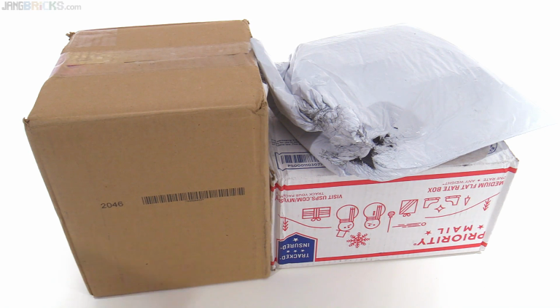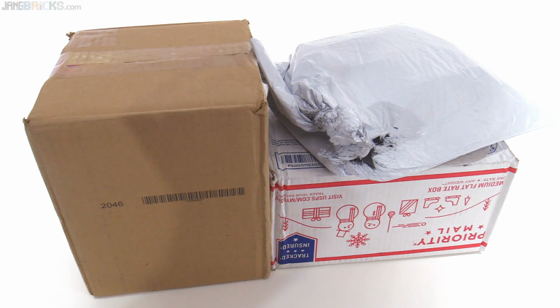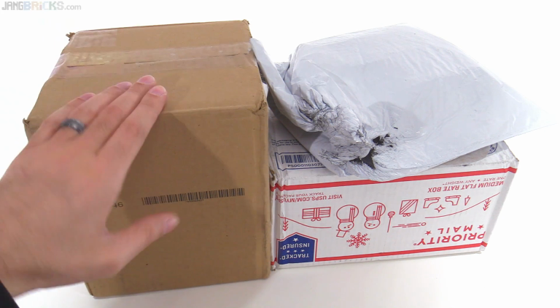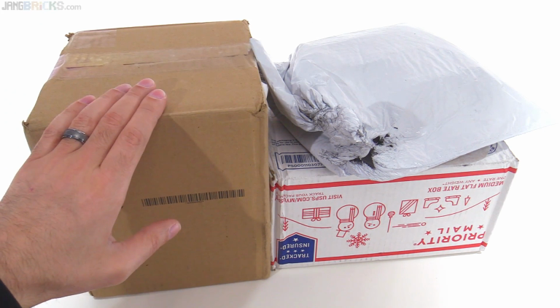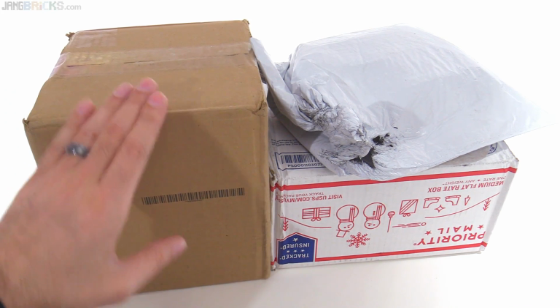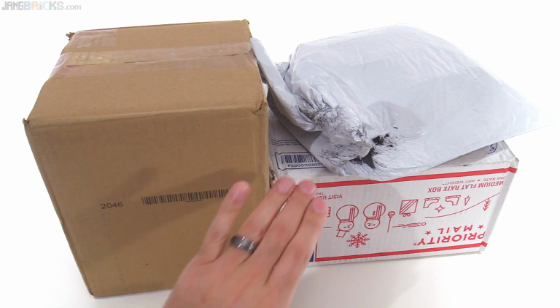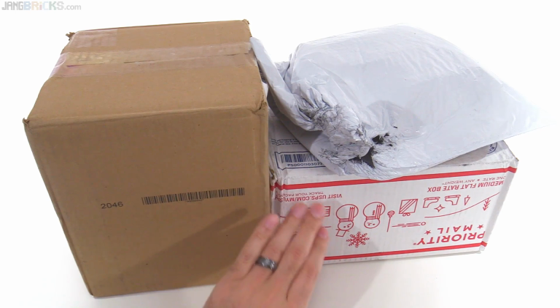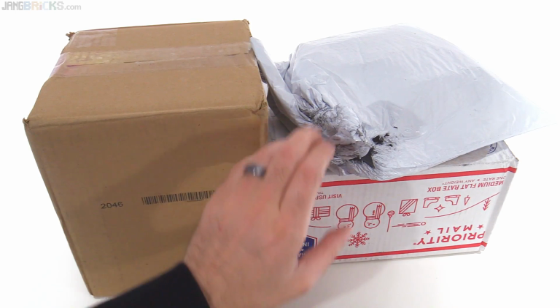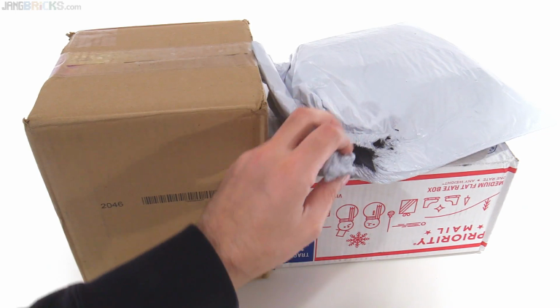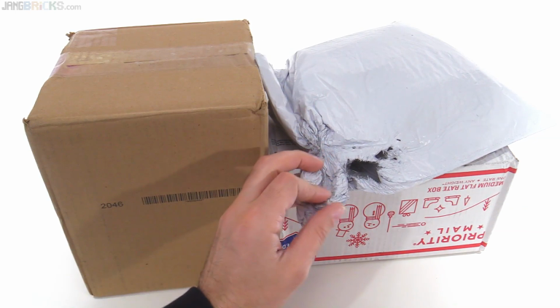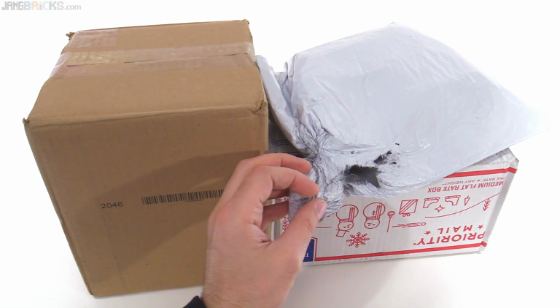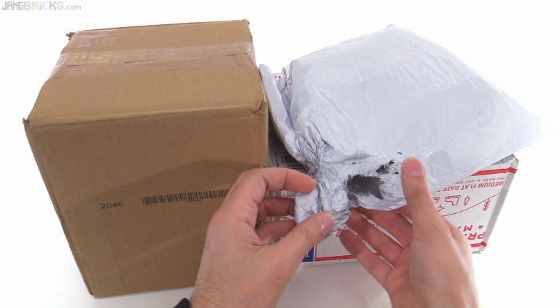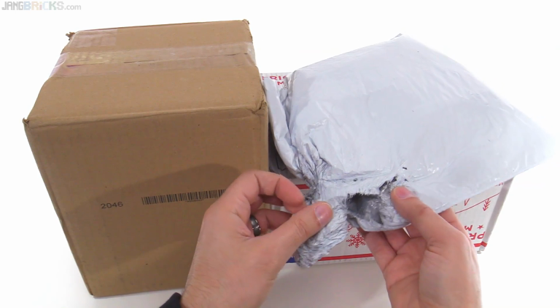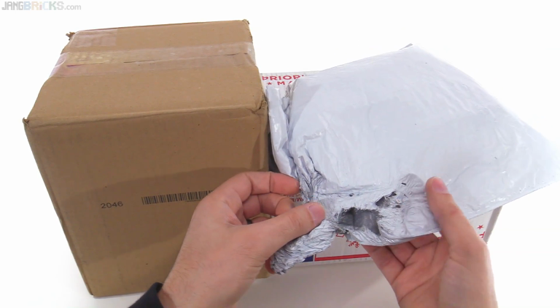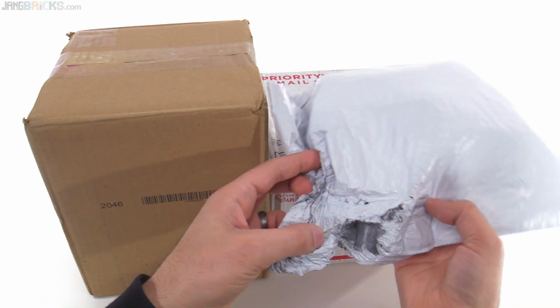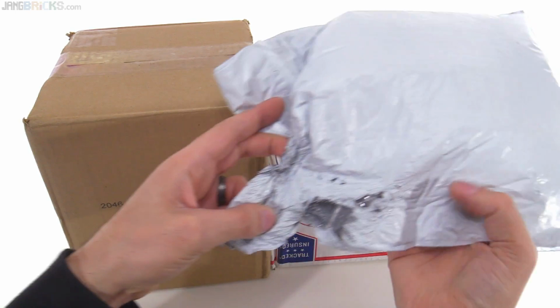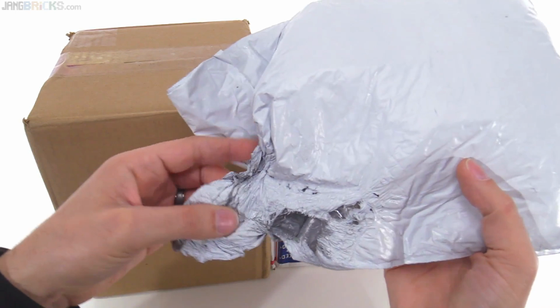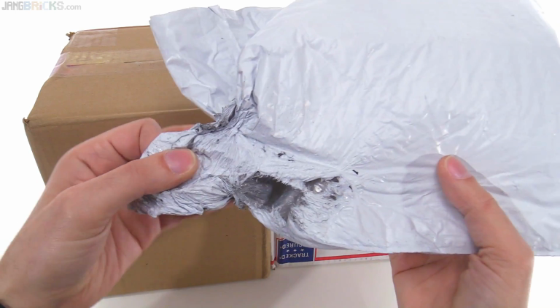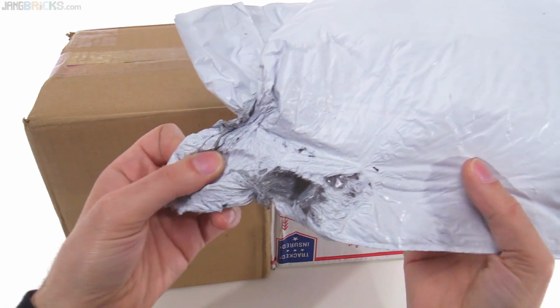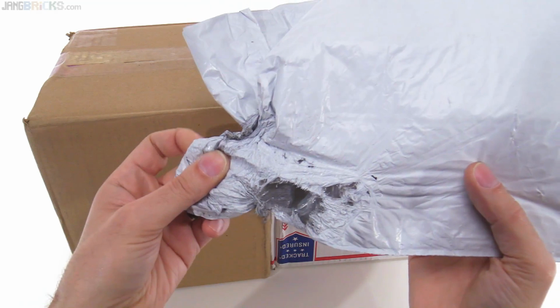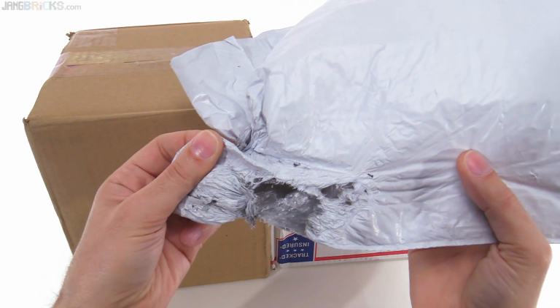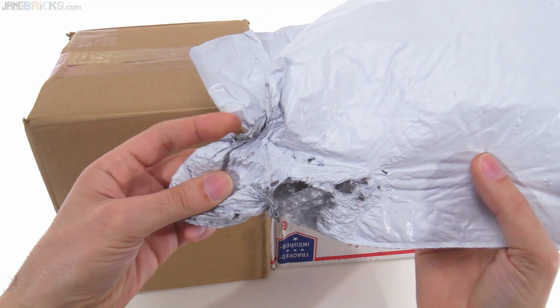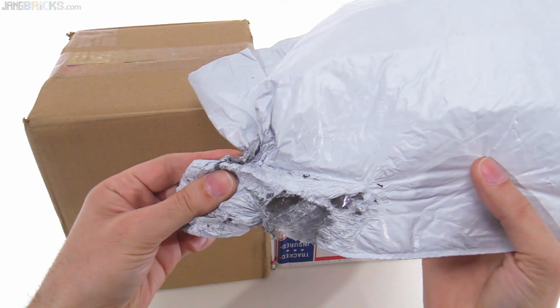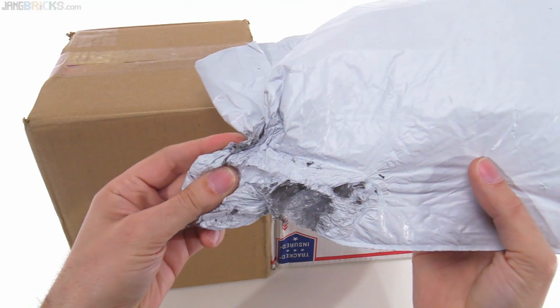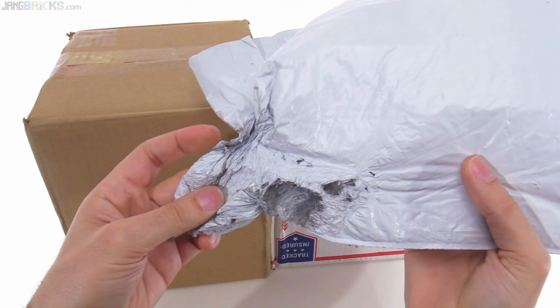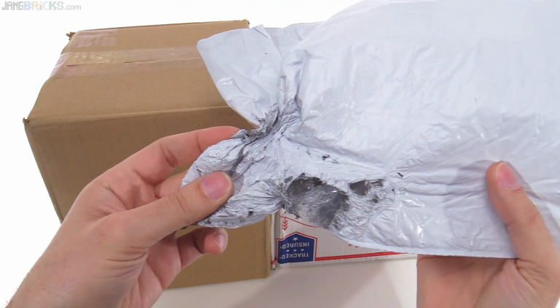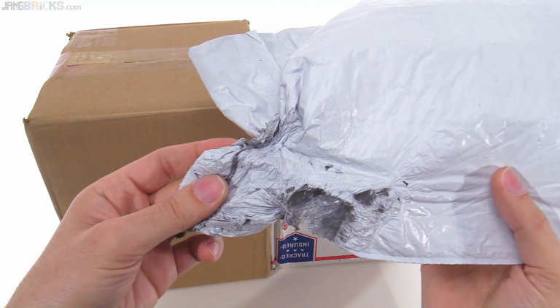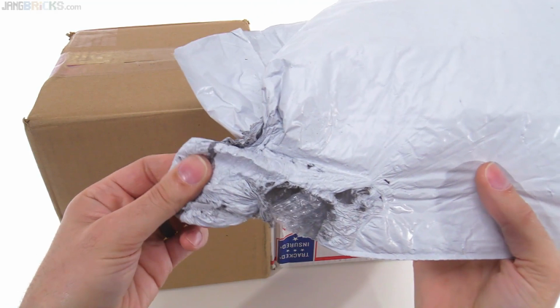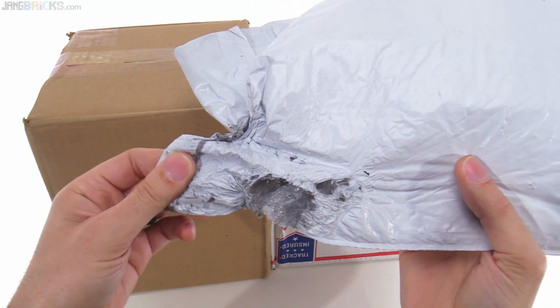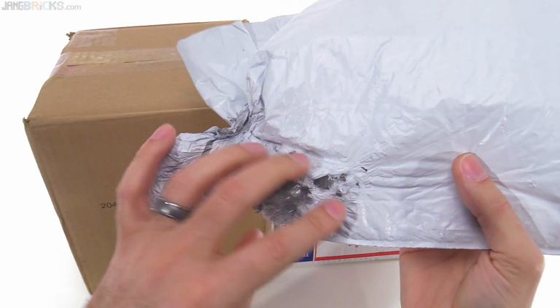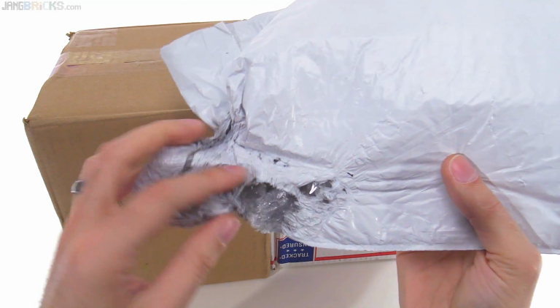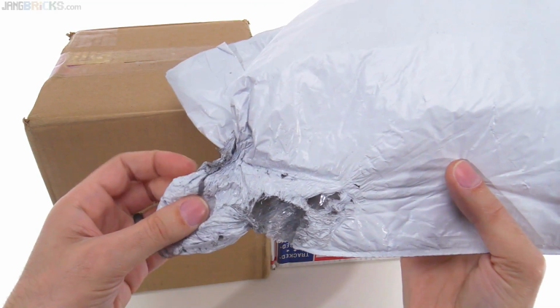I have a box, I have another box, and I have... what is even going on with that? How does that even happen?